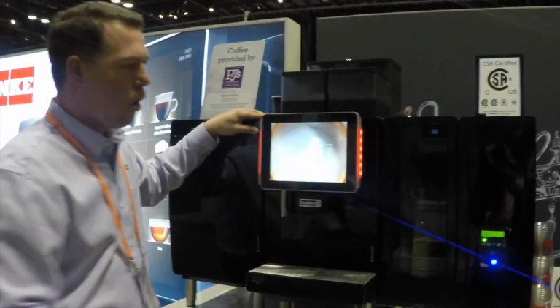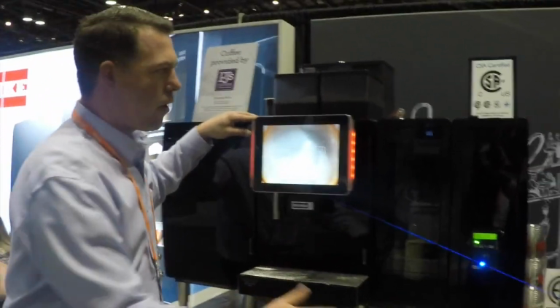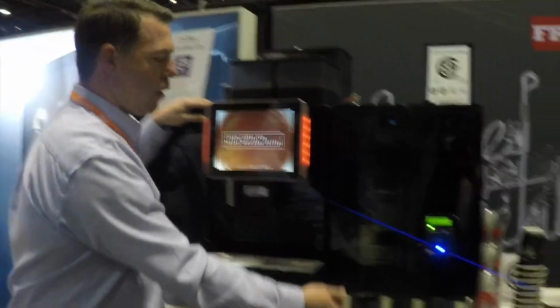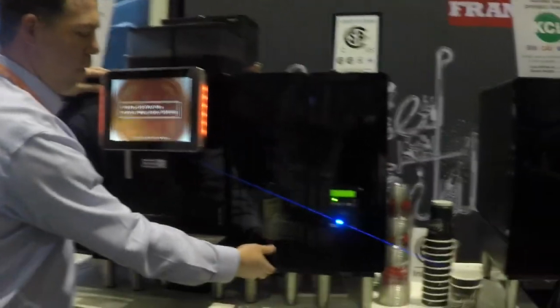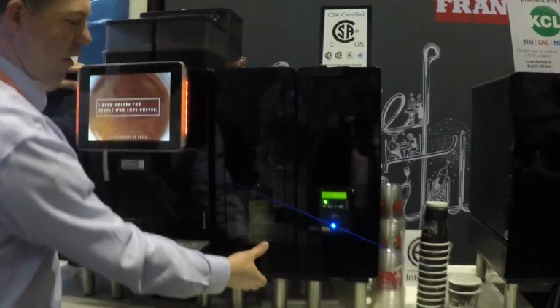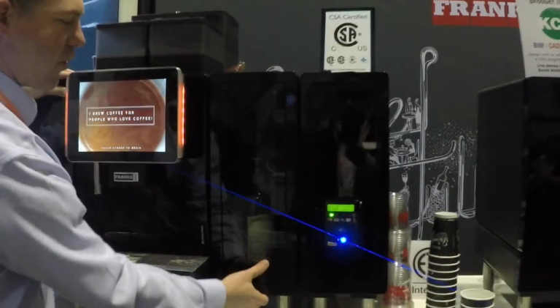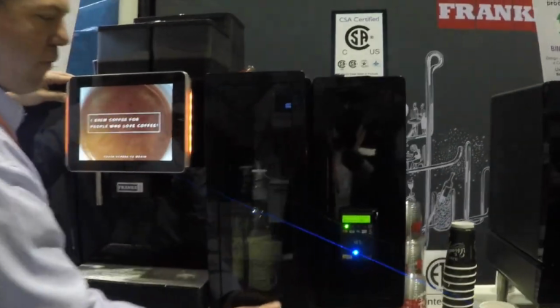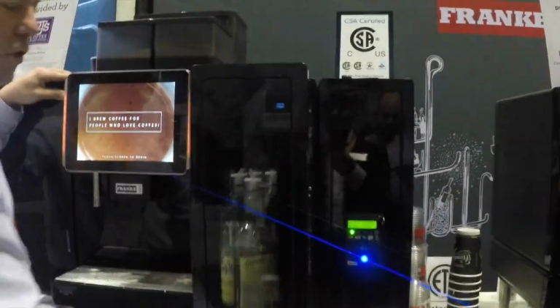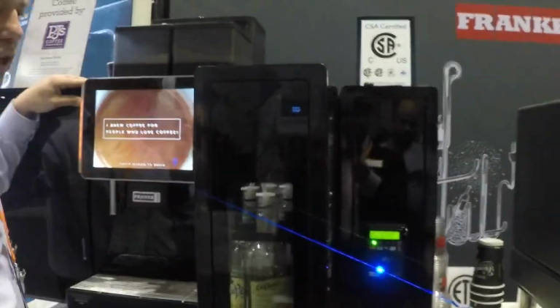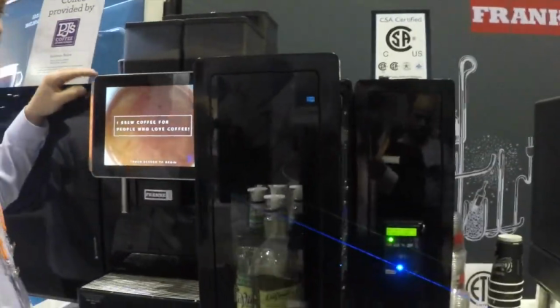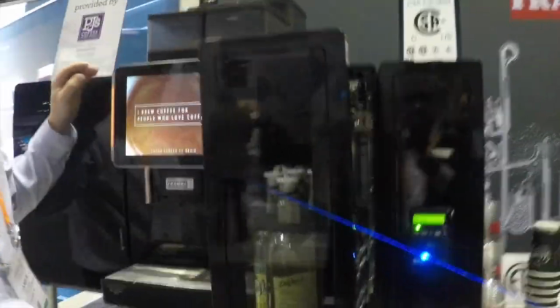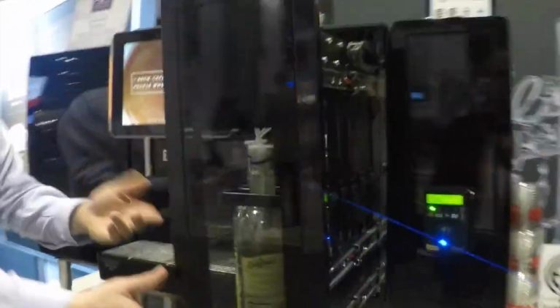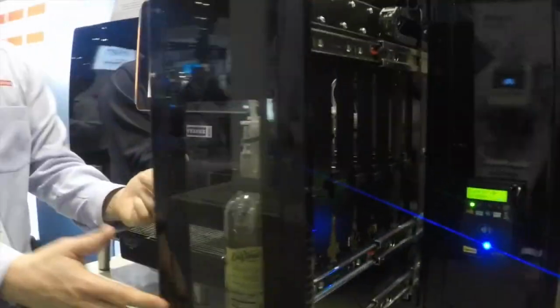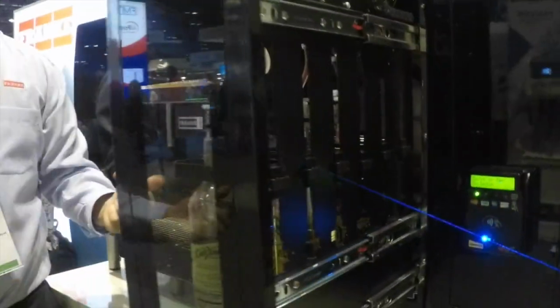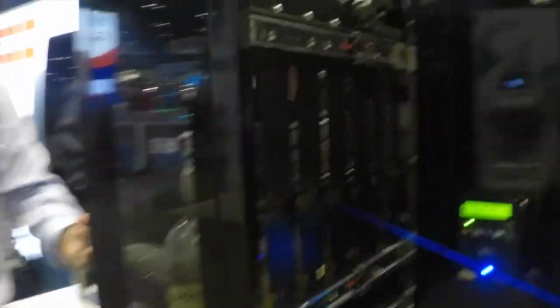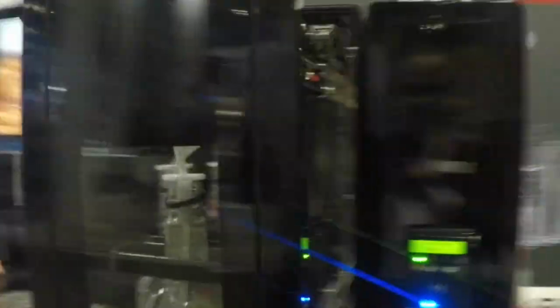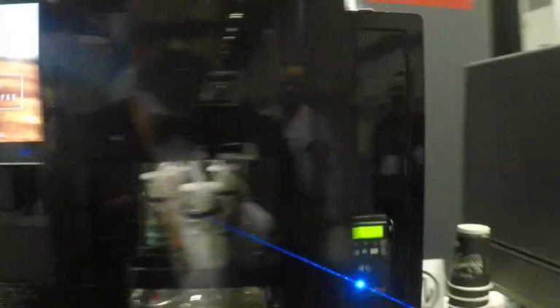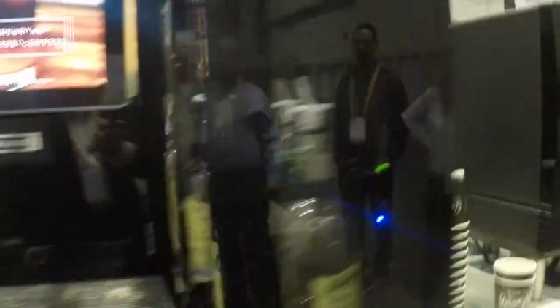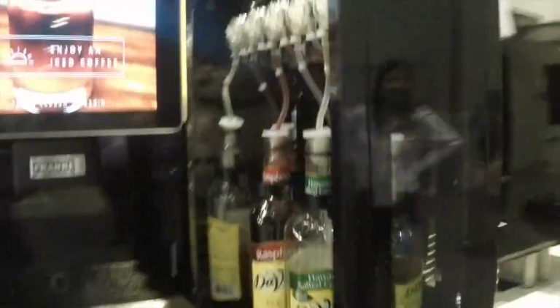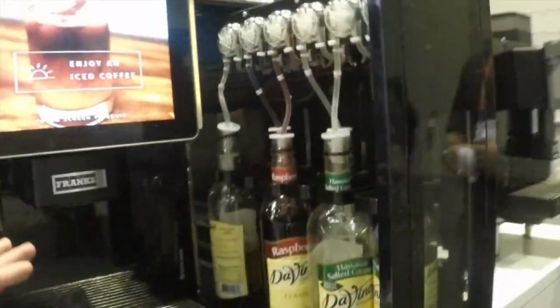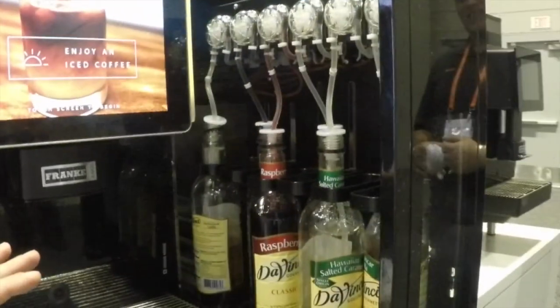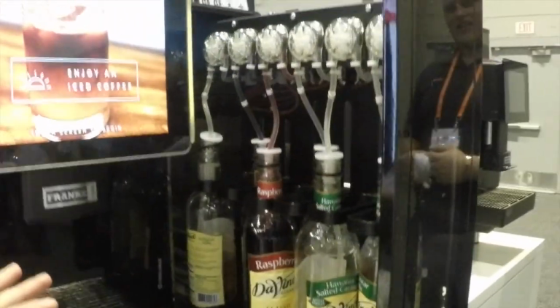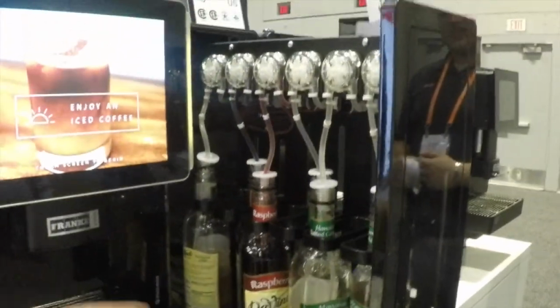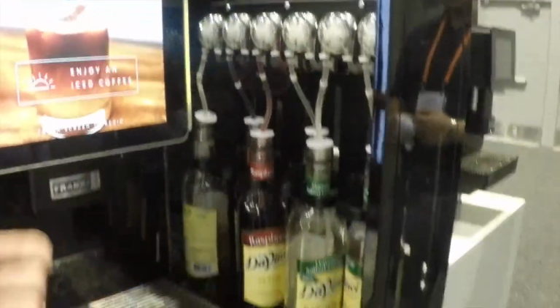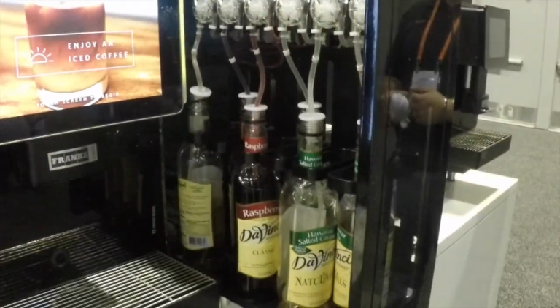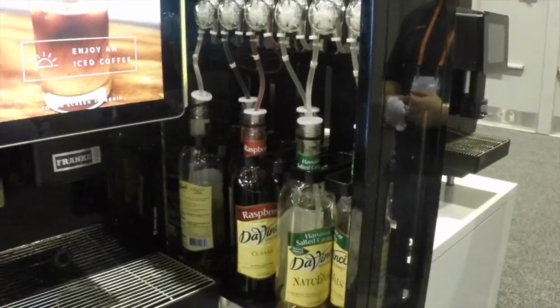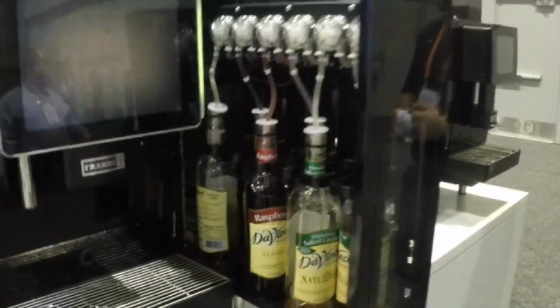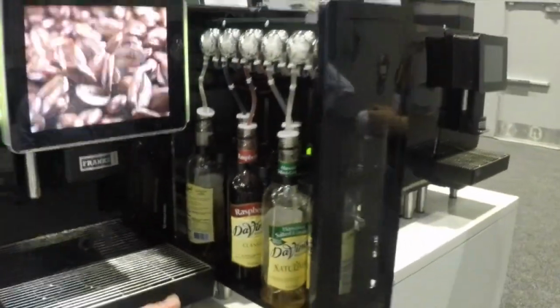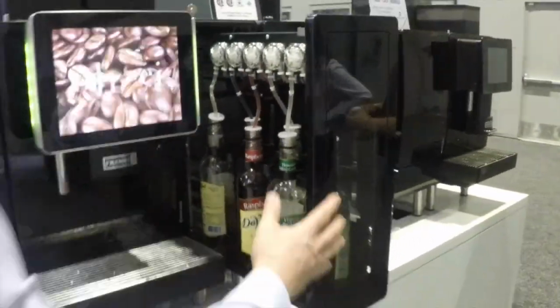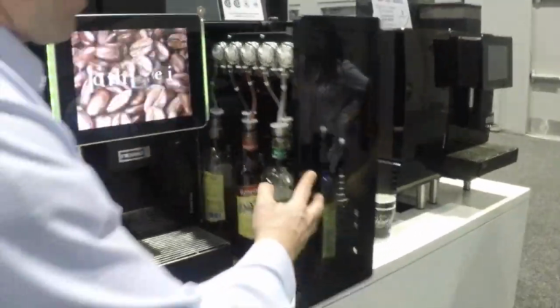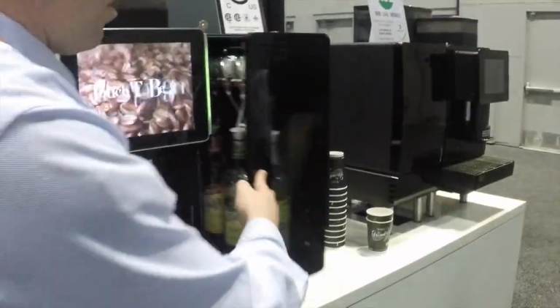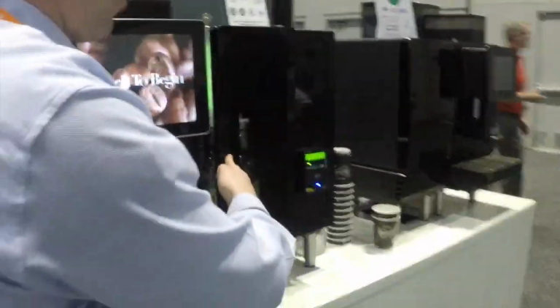Over here we've got our six-unit flavor station. Pump the flavors in — any one of those six combinations. You can make a vanilla latte, caramel macchiato, all of the above.